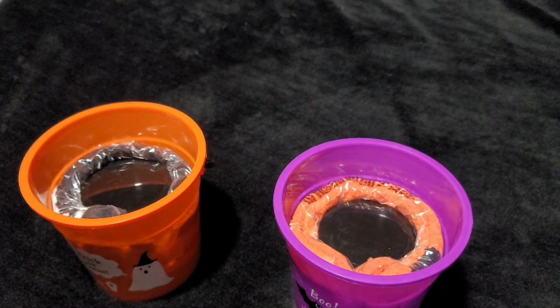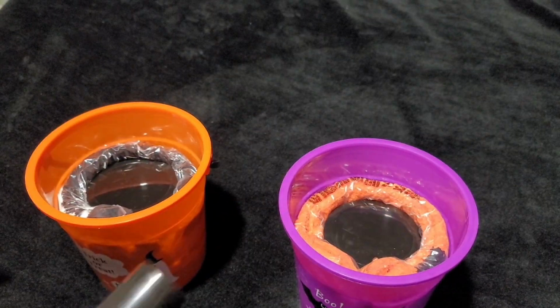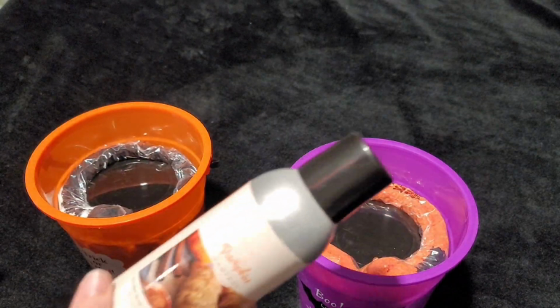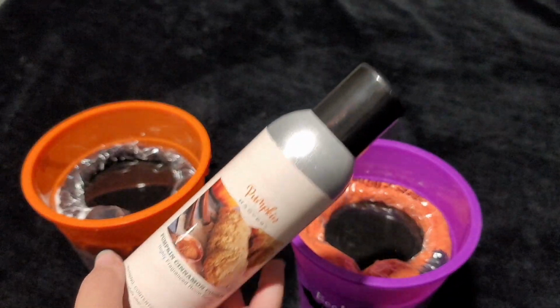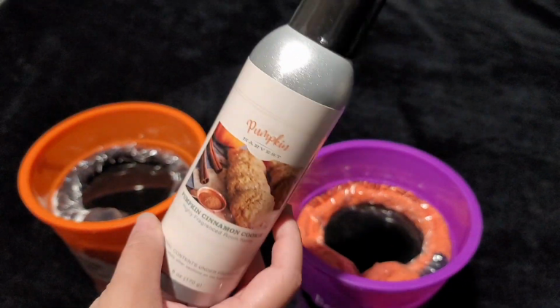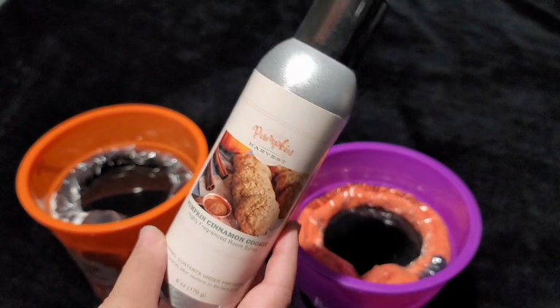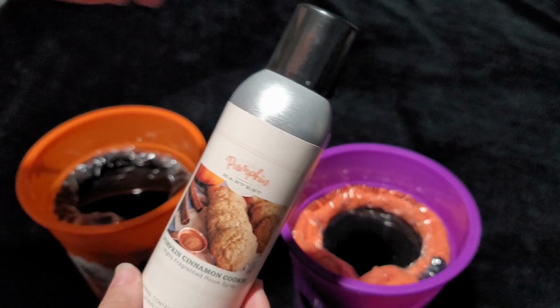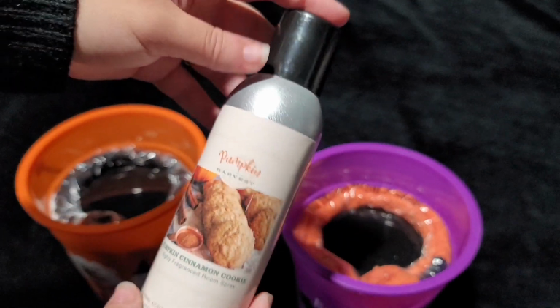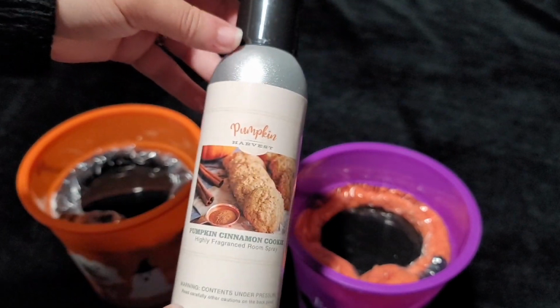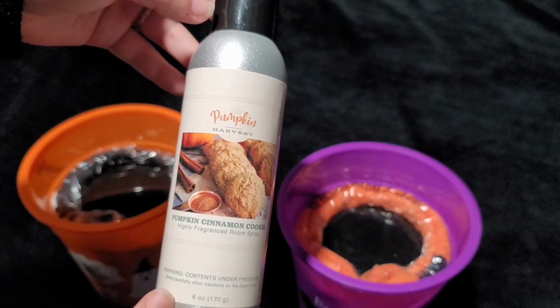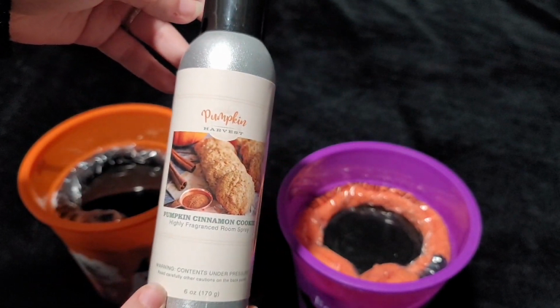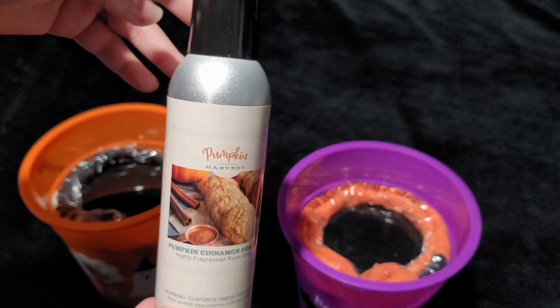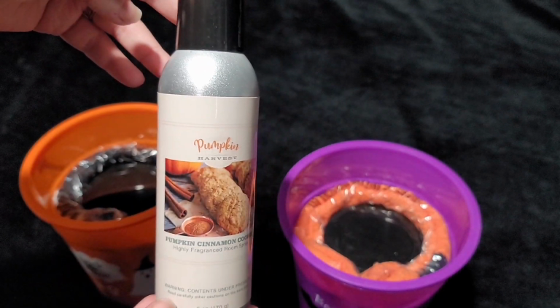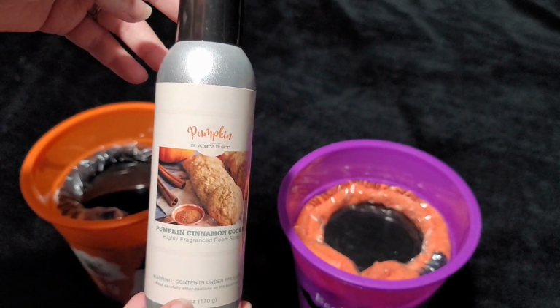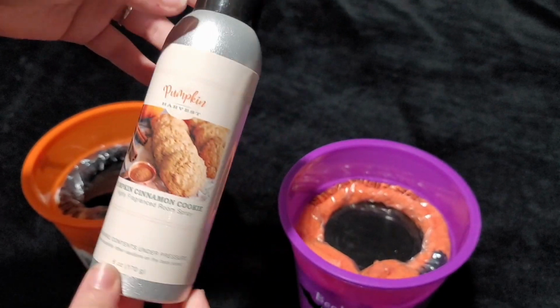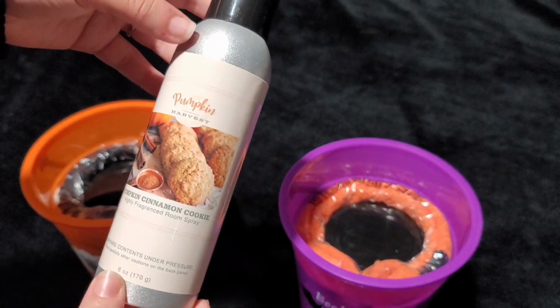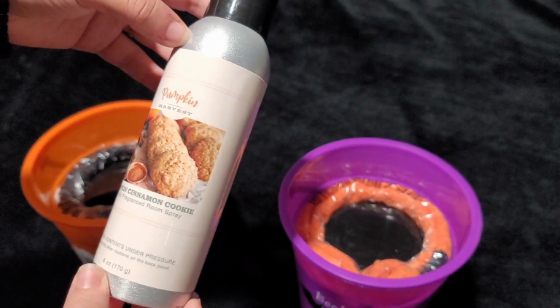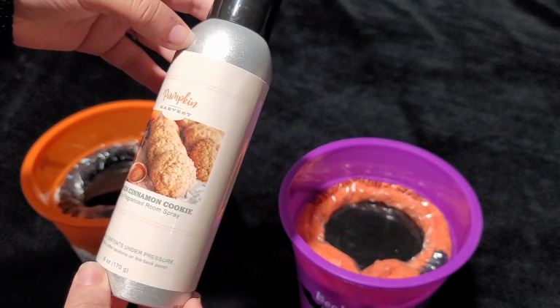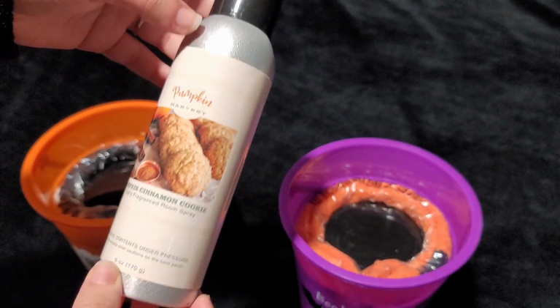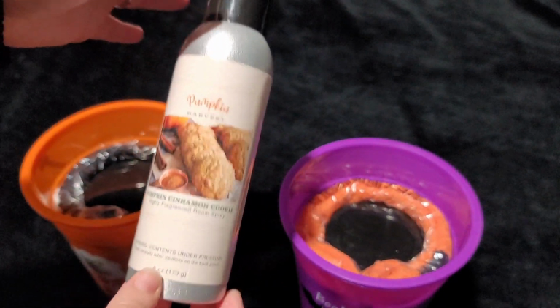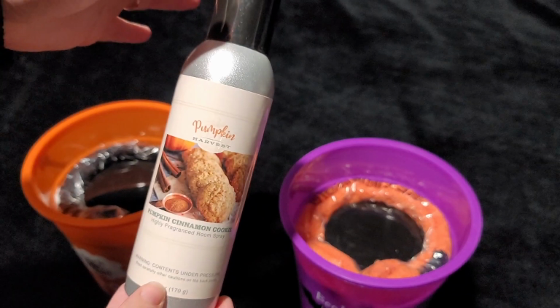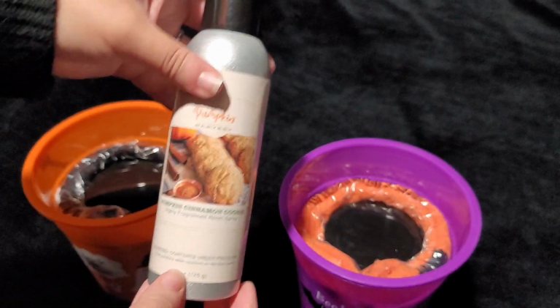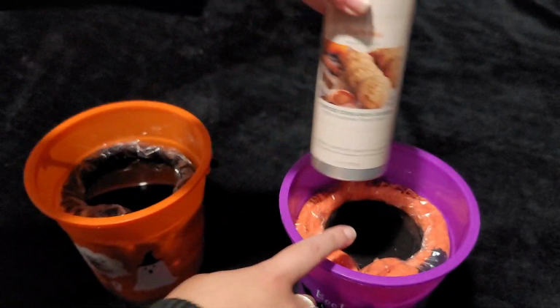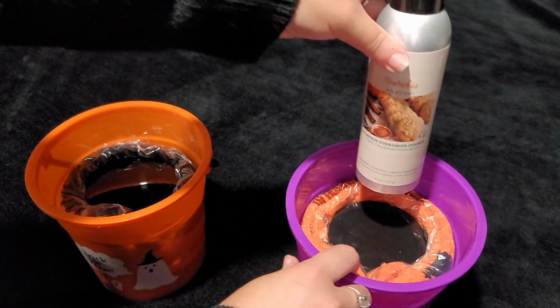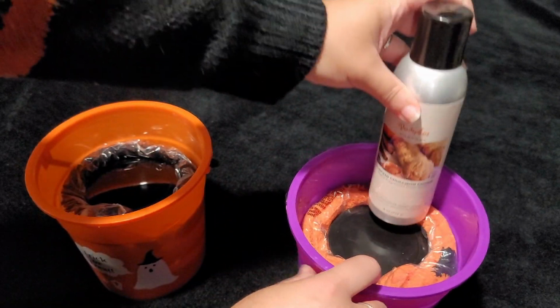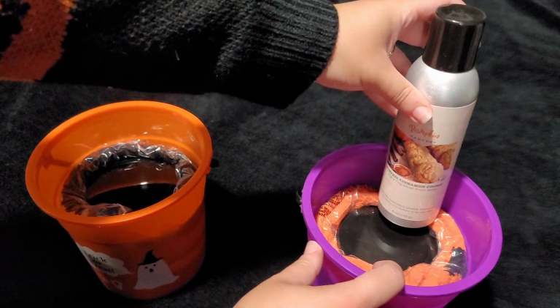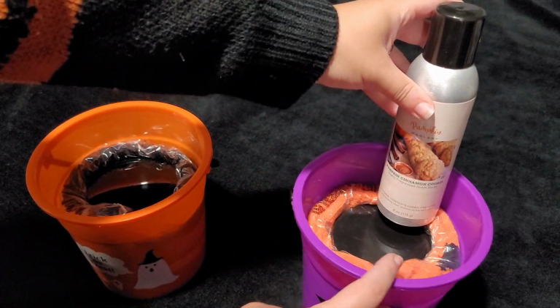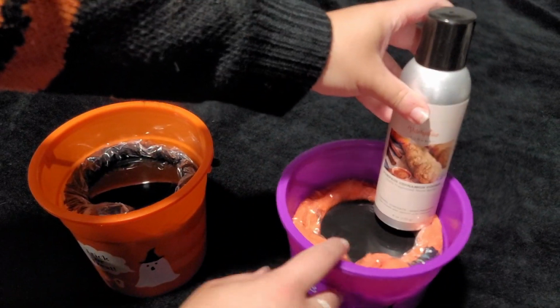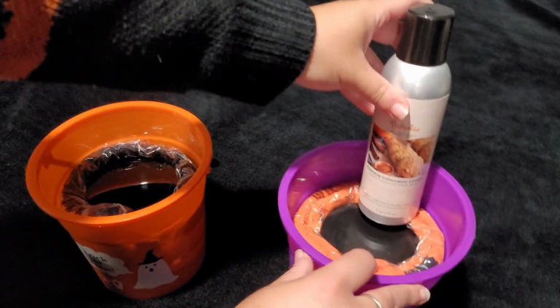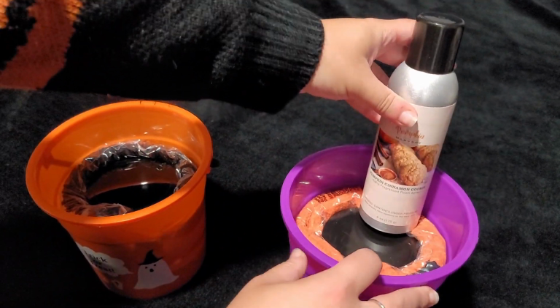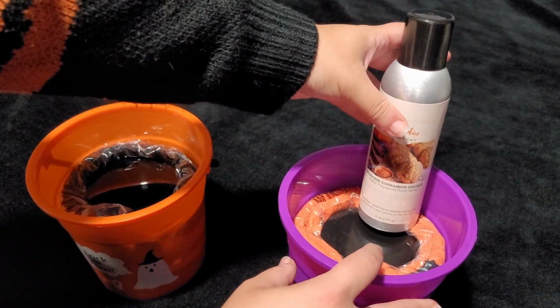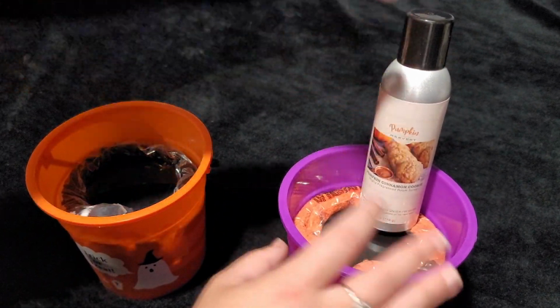The next item that I'm popping into these baskets, also from Big Lots, is a room spray. It's pumpkin cinnamon cookie scented. We're going to pop that right there.